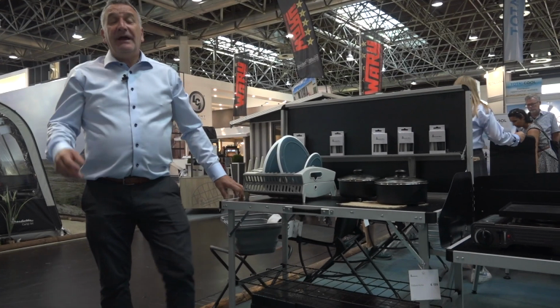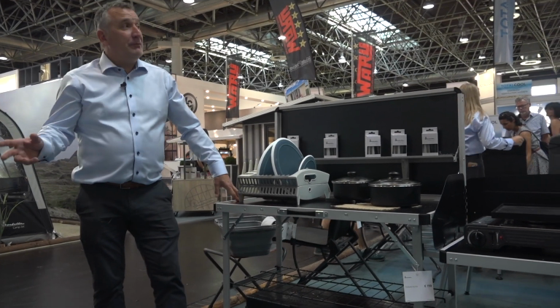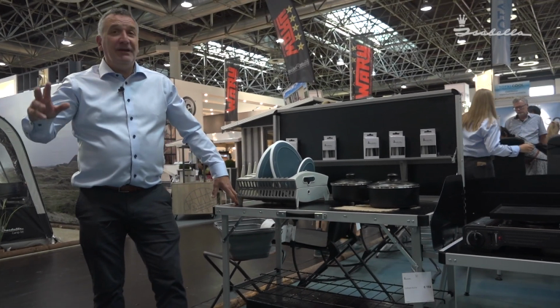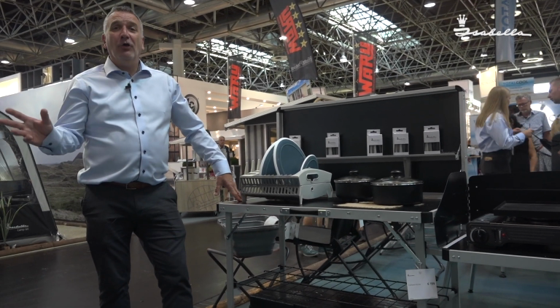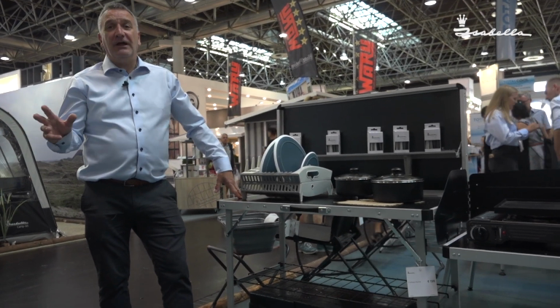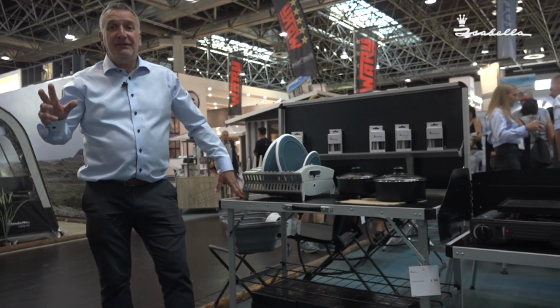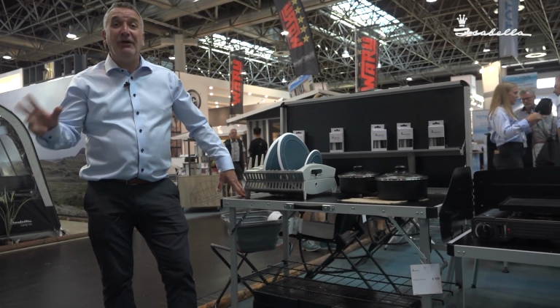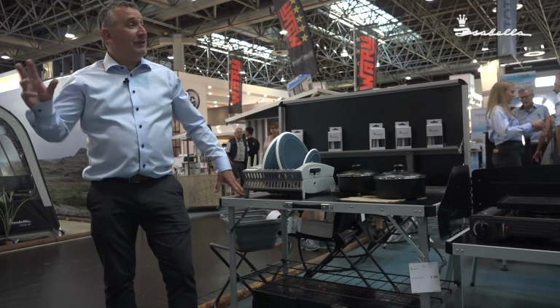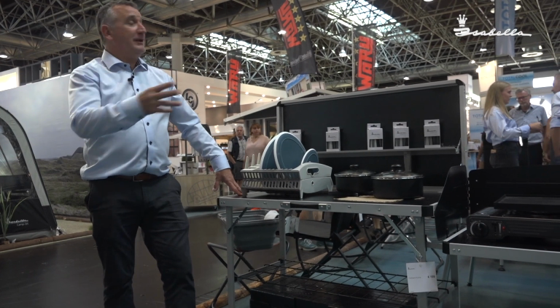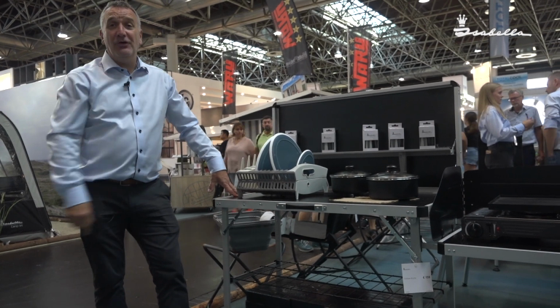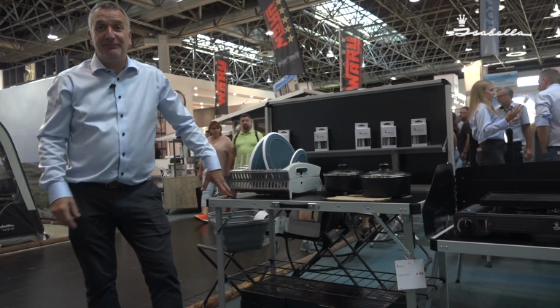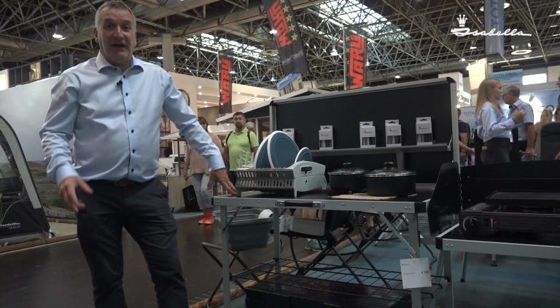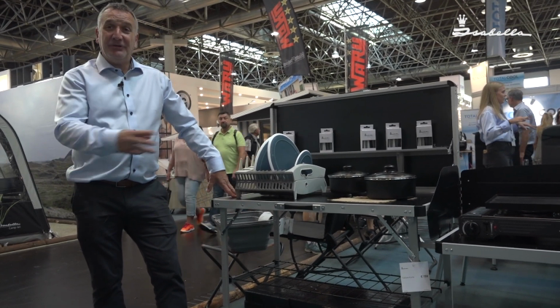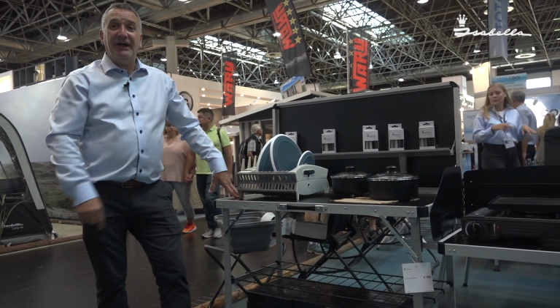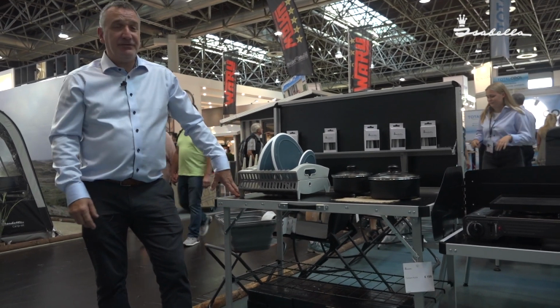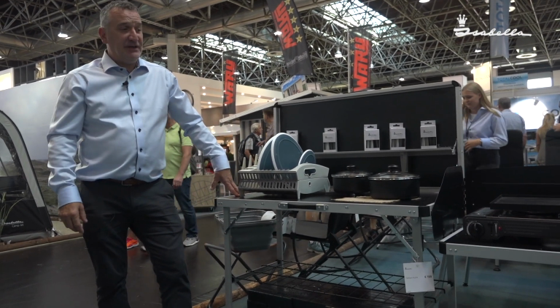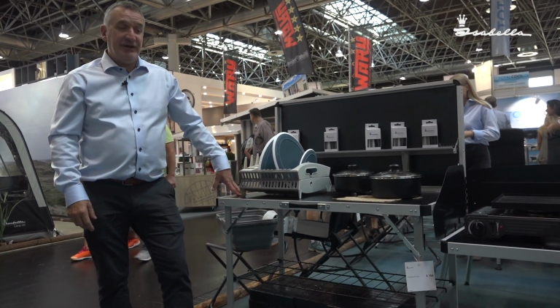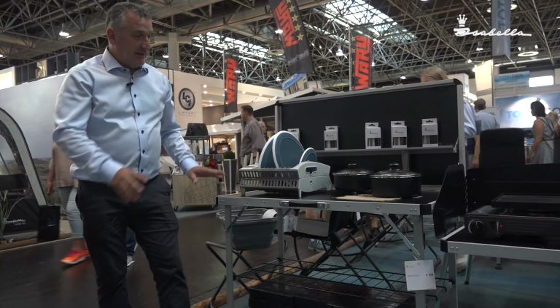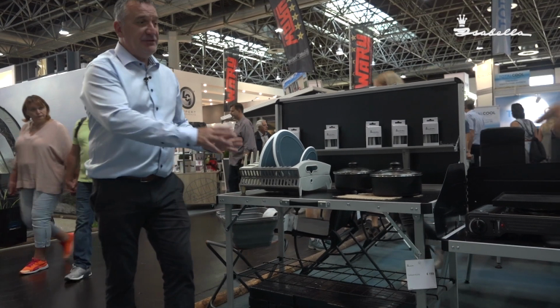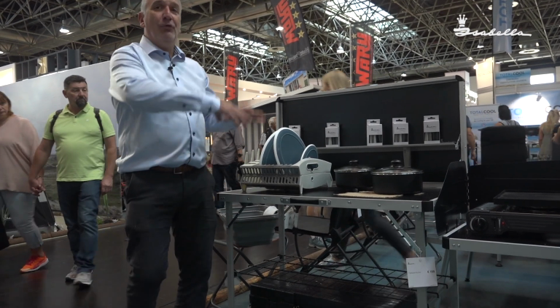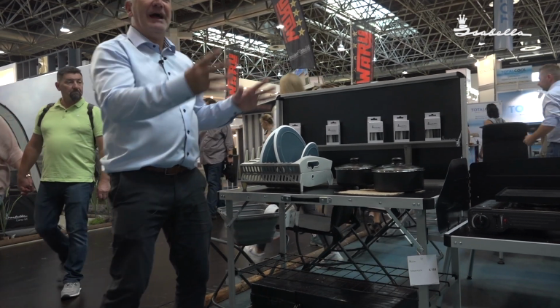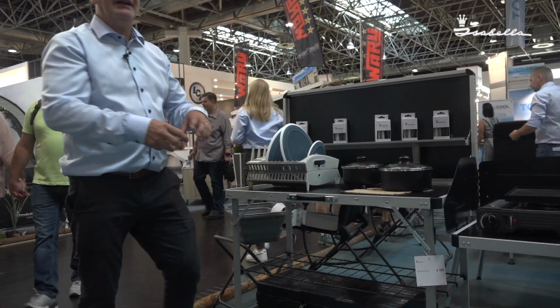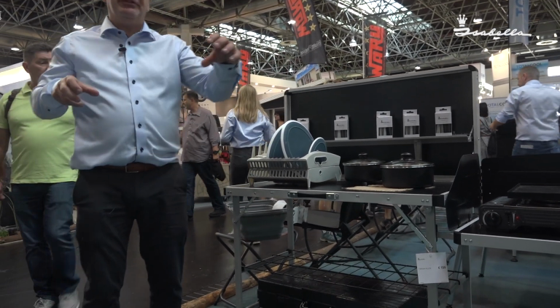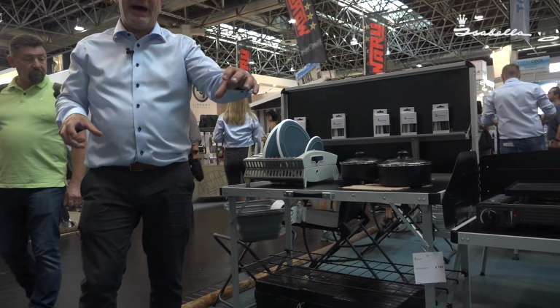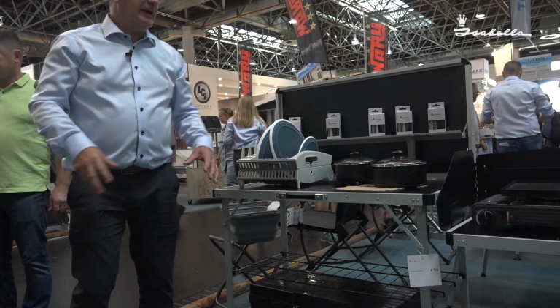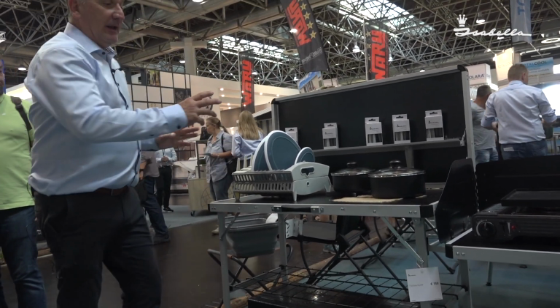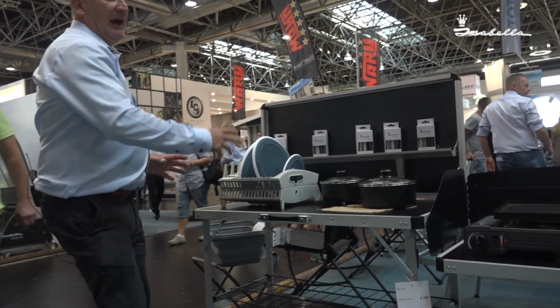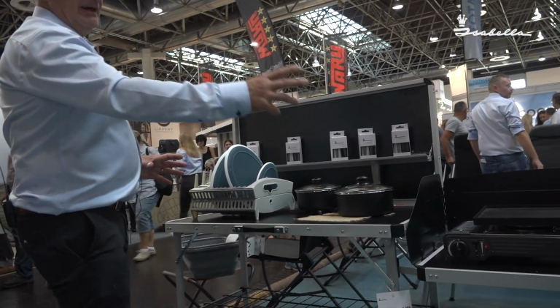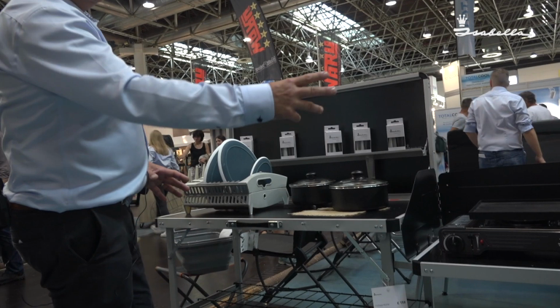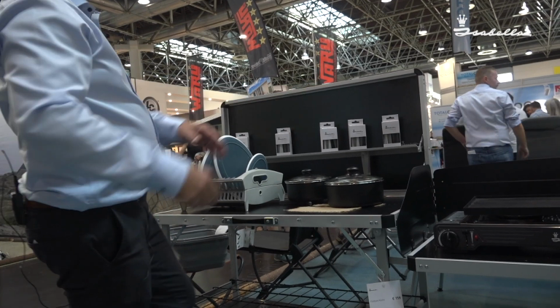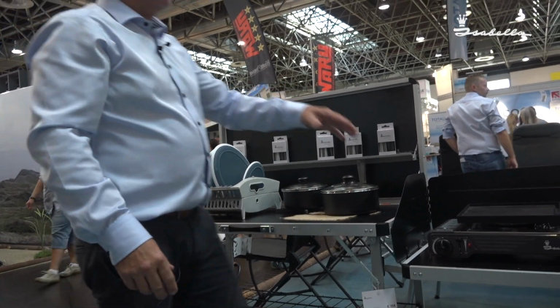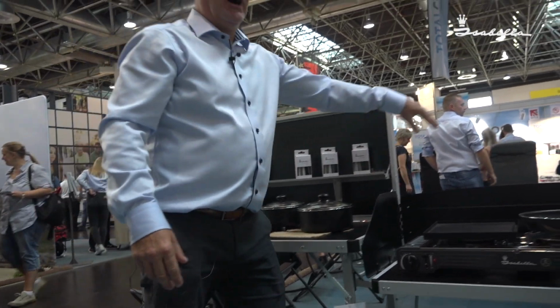Here I'm stood in the hall in front of all the Isabella's furniture. I'm going to start here with this kitchen unit. The kitchen unit all folds down and it goes into one bag. It has a table that you attach to it with a wing nut.